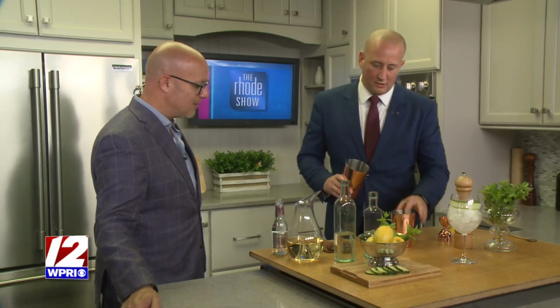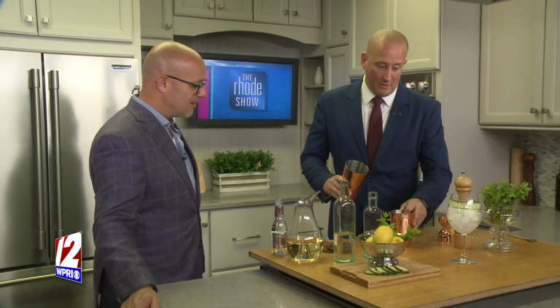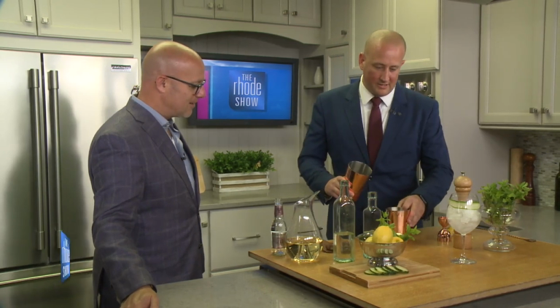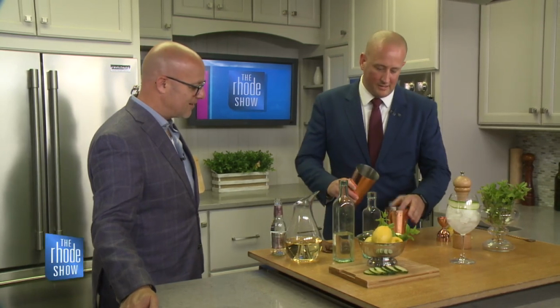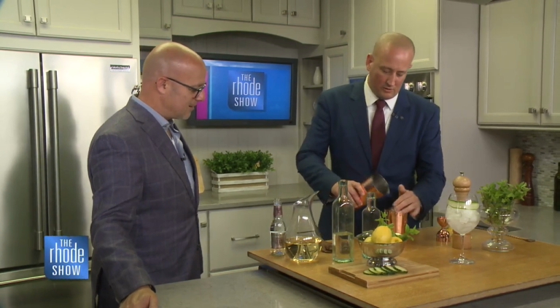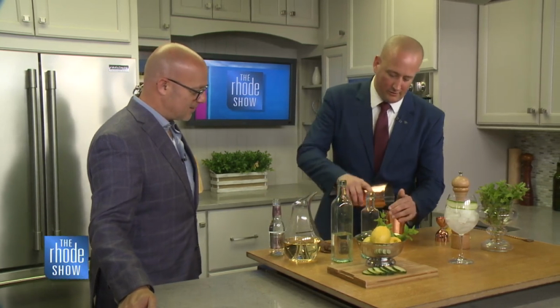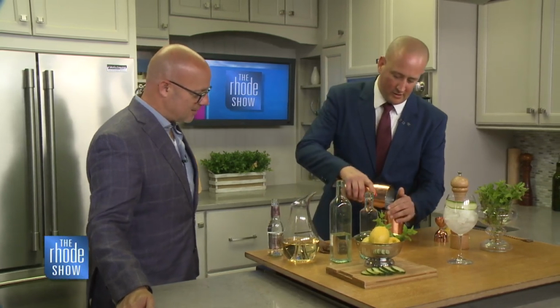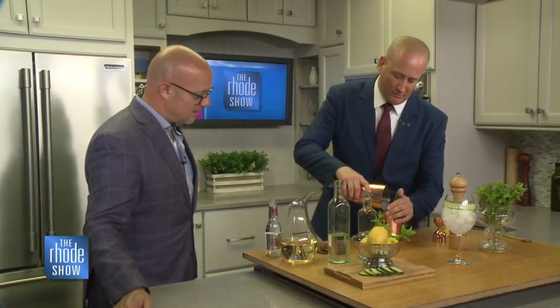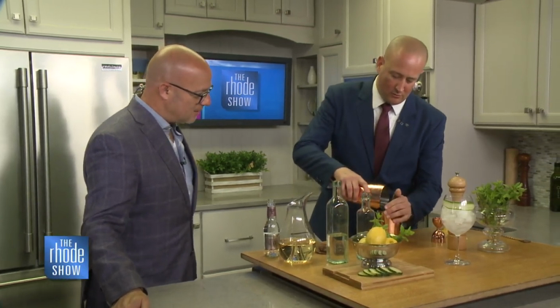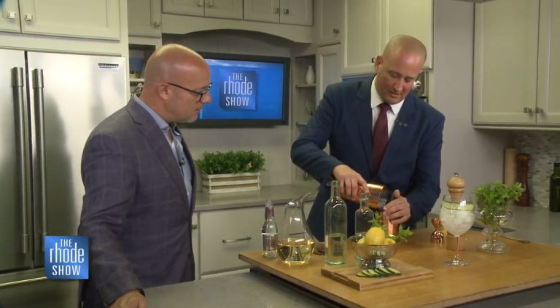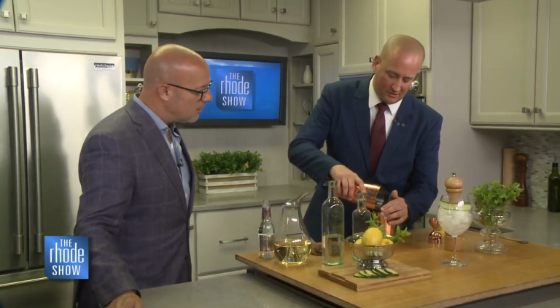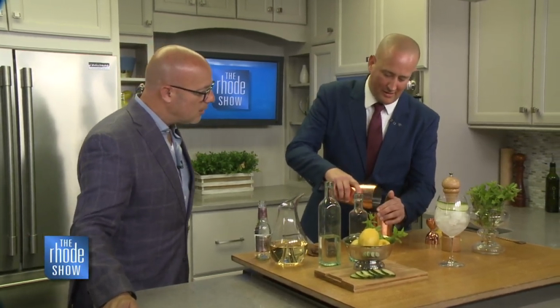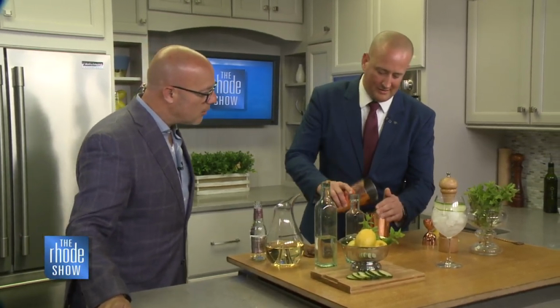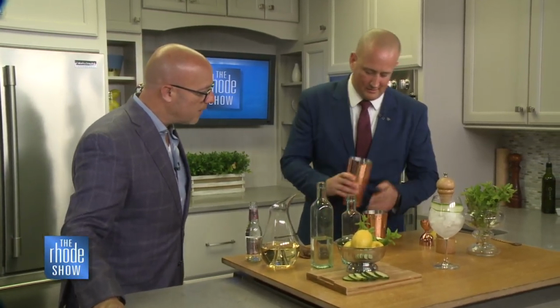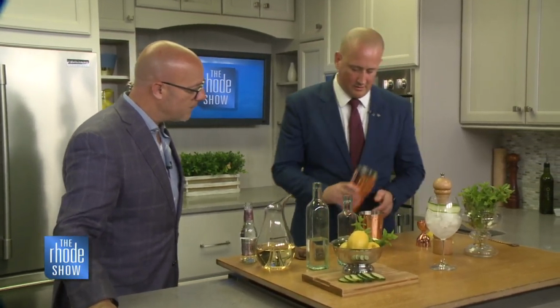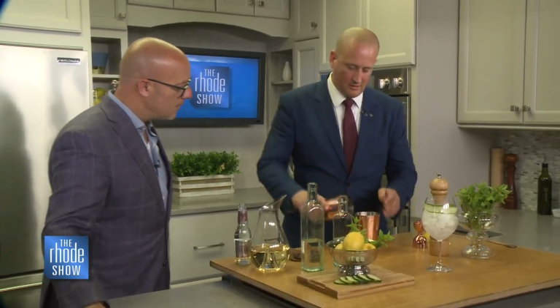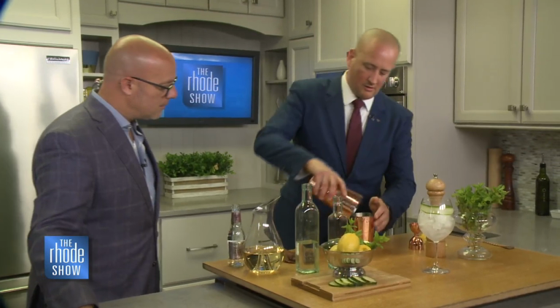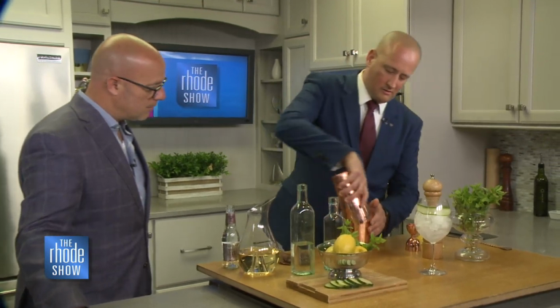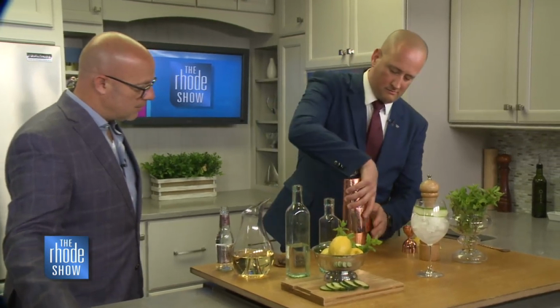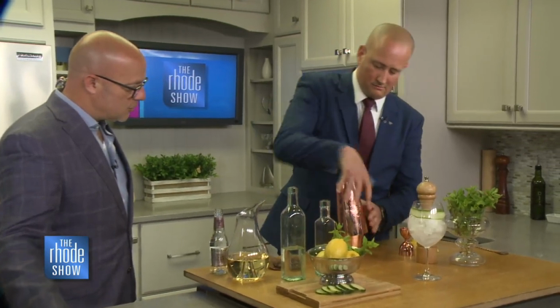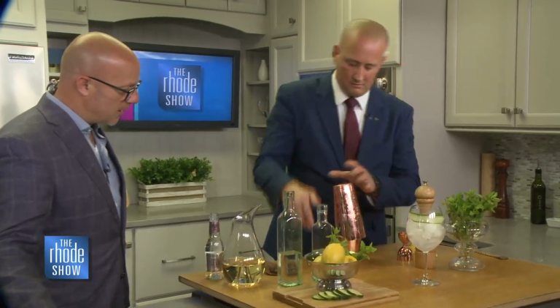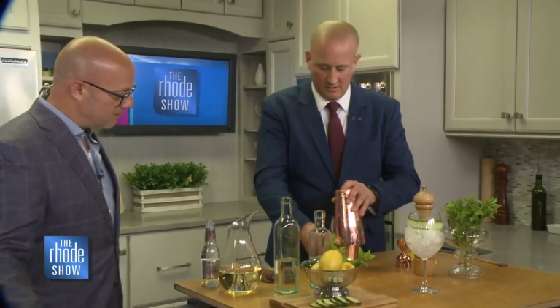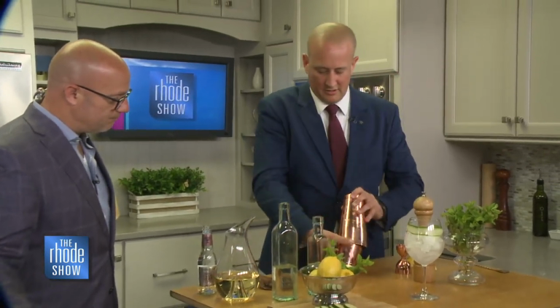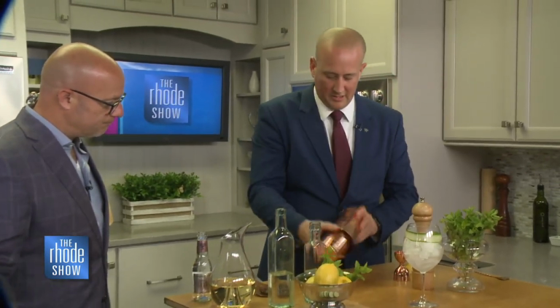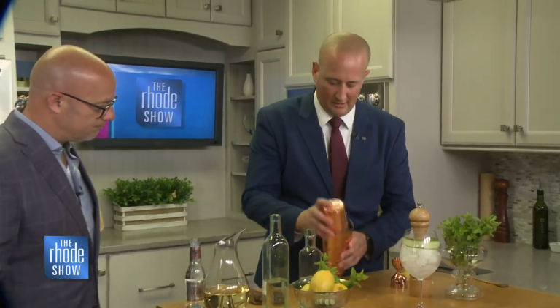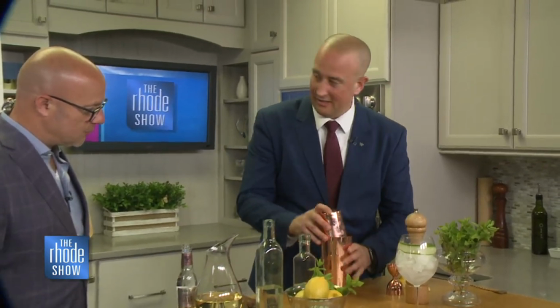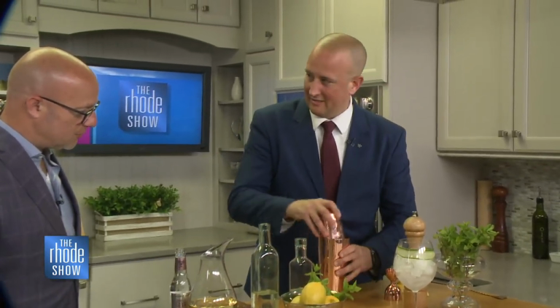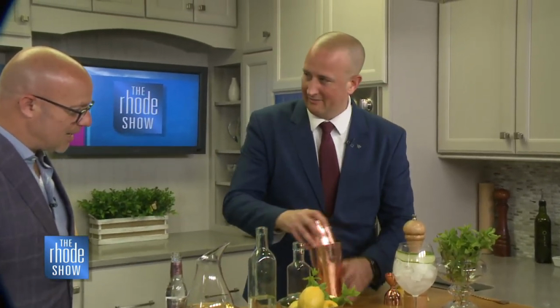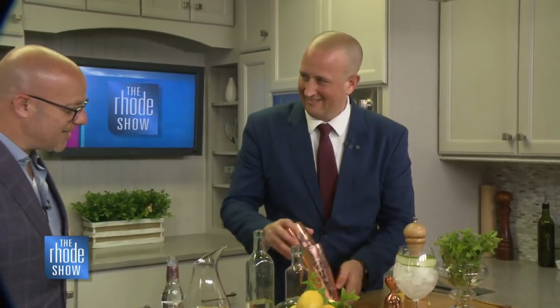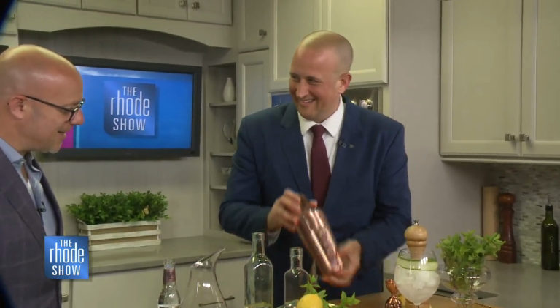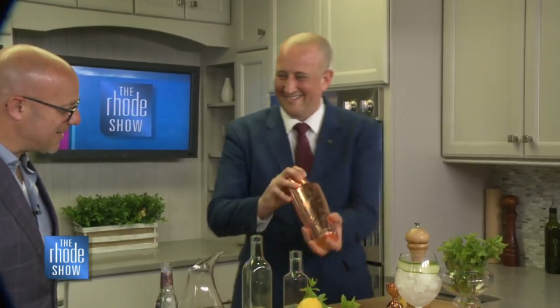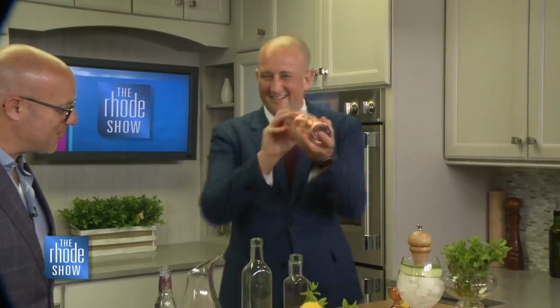Now we're going to take these wonderful ingredients, mix them all together with some ice, and shake it up.